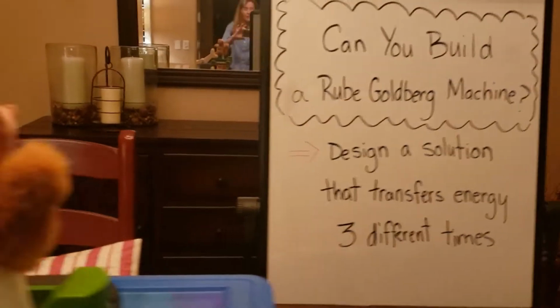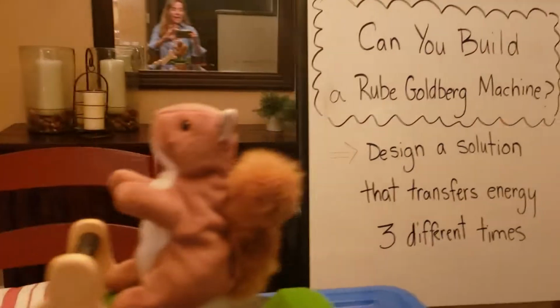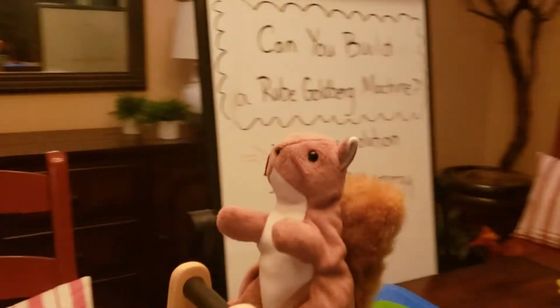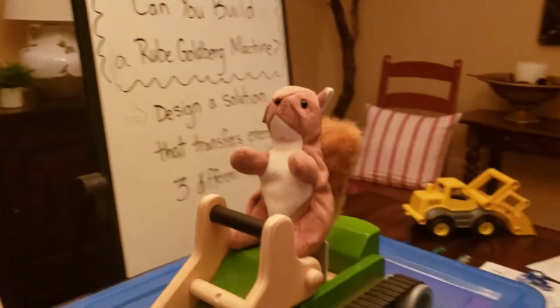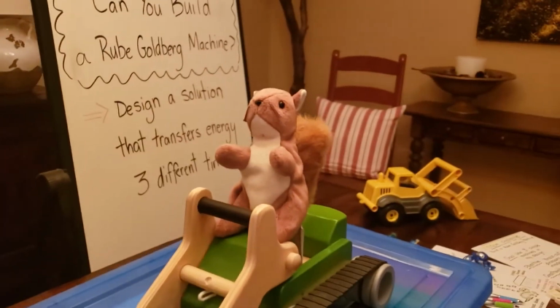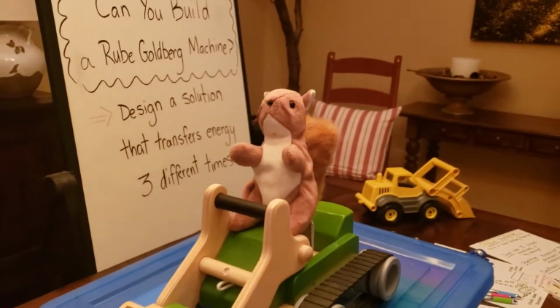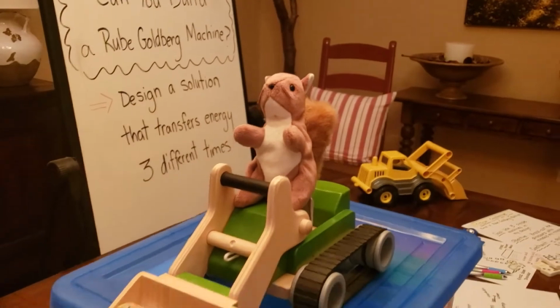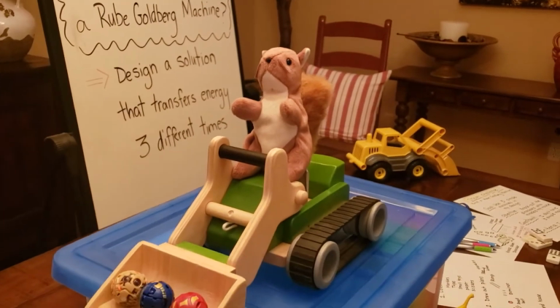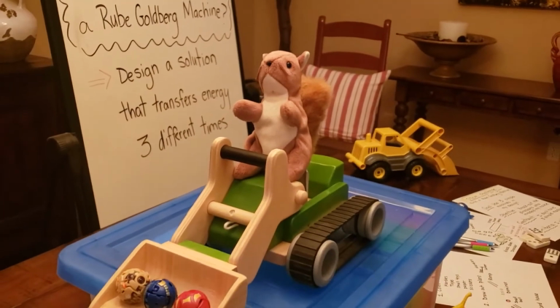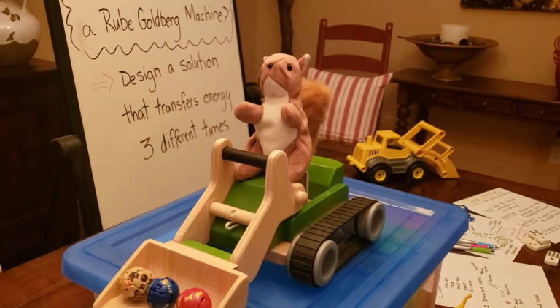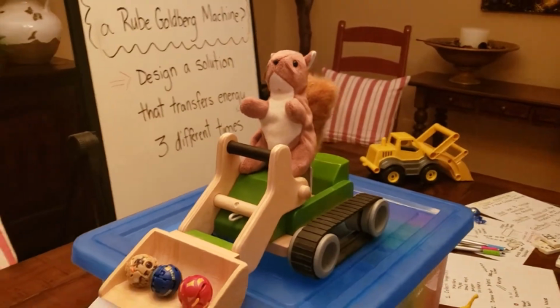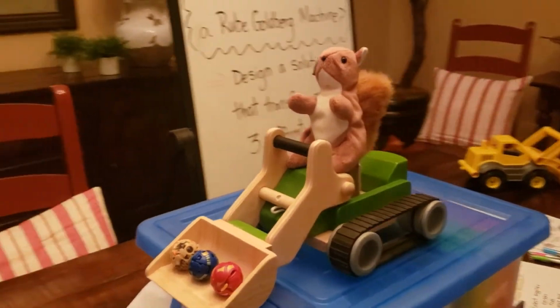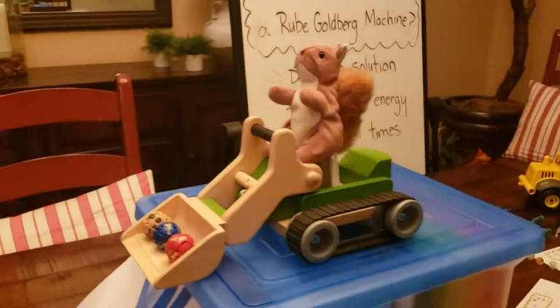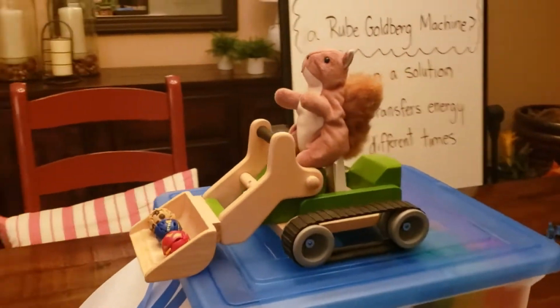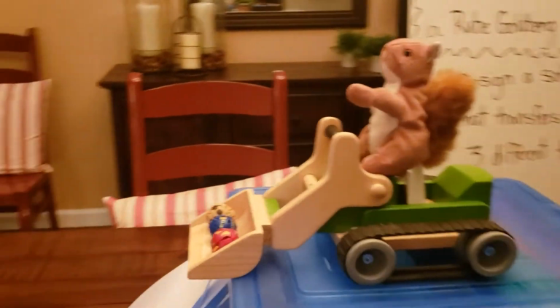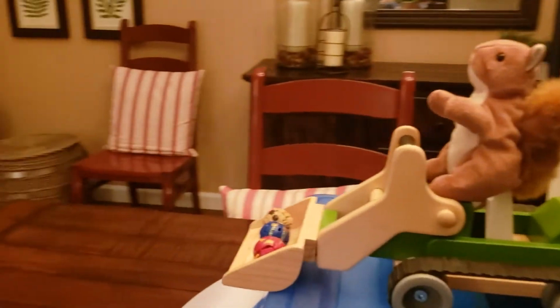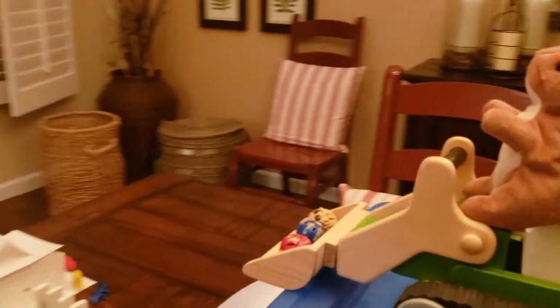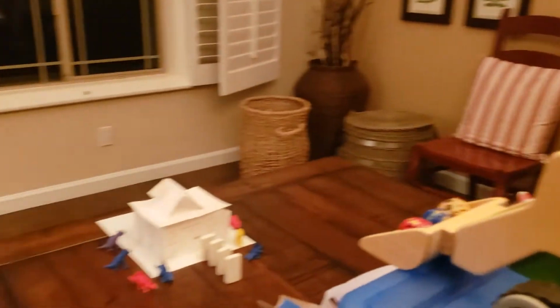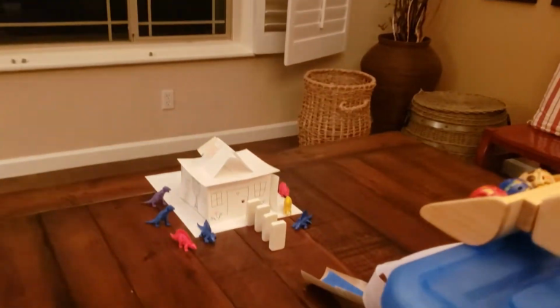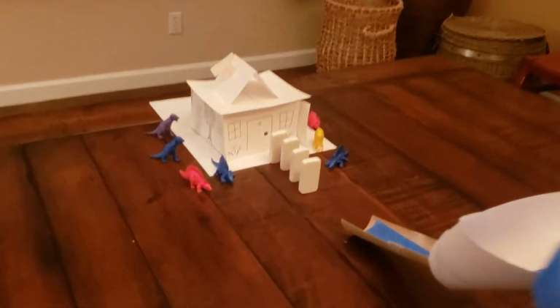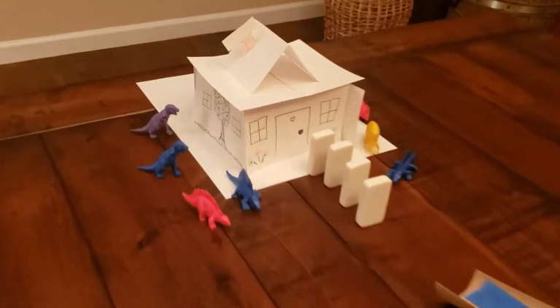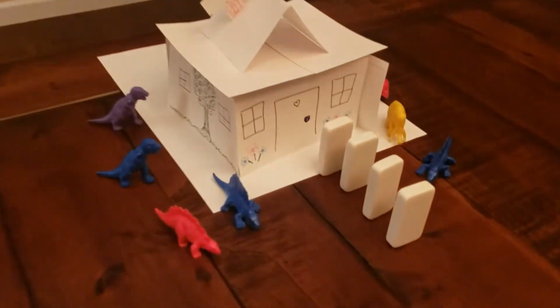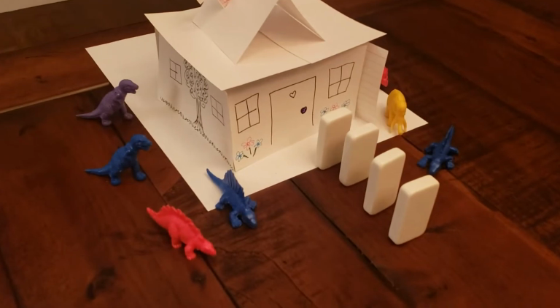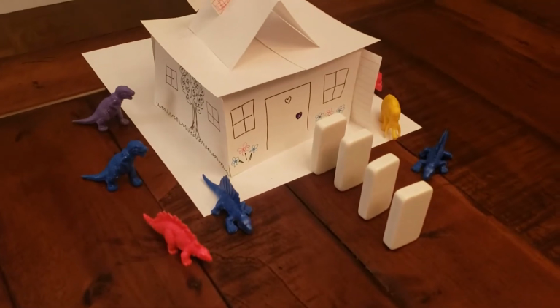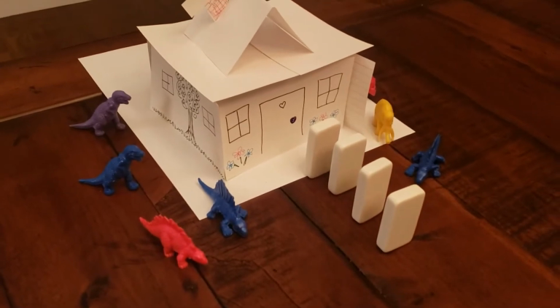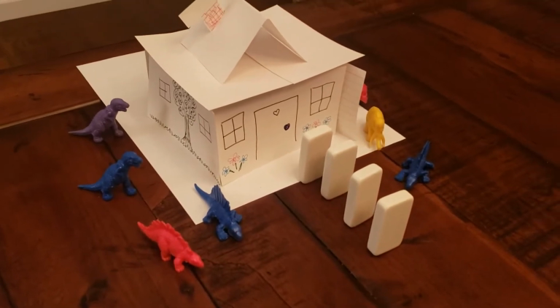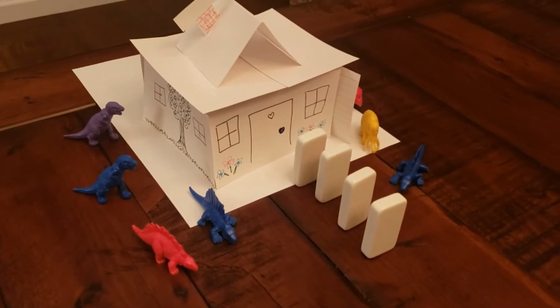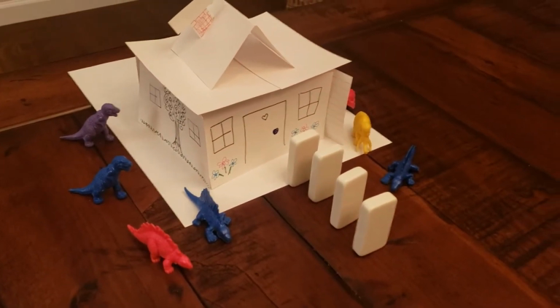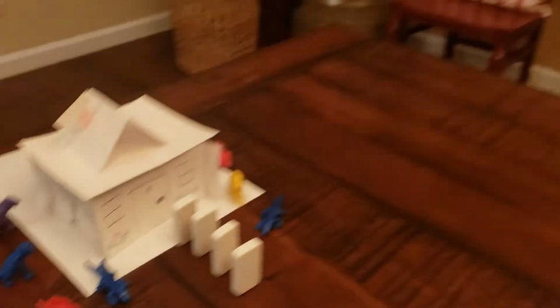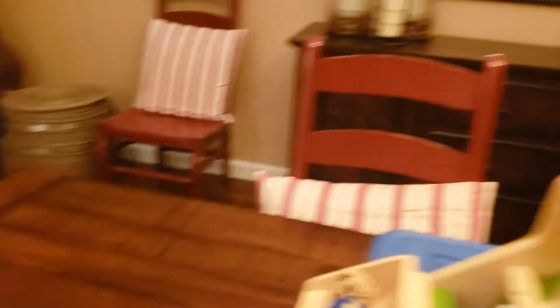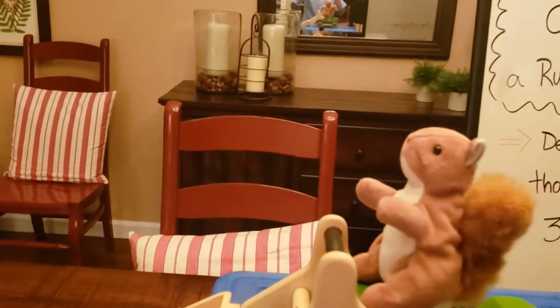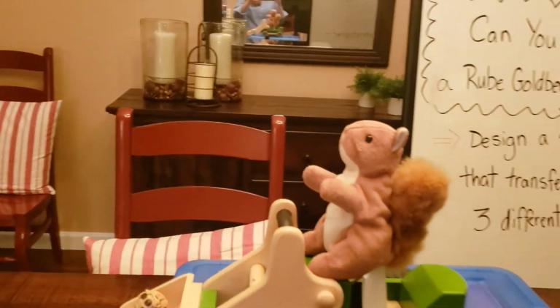Let's ask the squirrel. Hey, Mr. Squirrel, what are your thoughts? Oh, you have a problem? The dinosaurs are eating the nuts out of the factory and you're going to take them out? Tell us how.